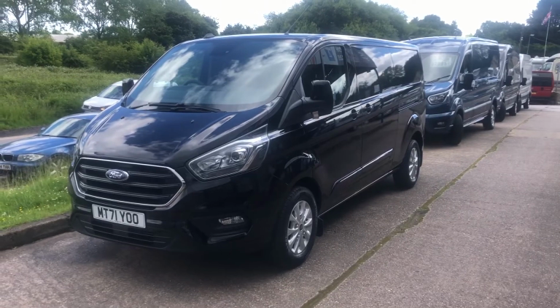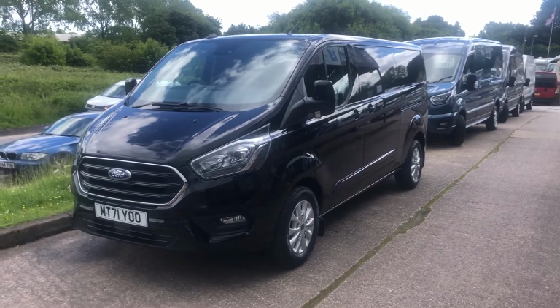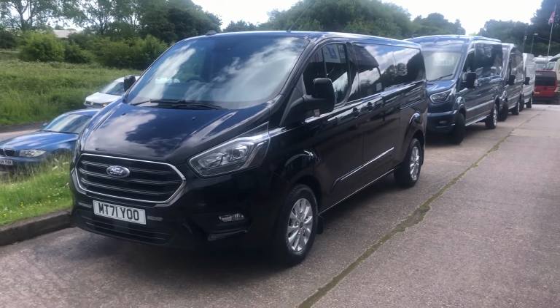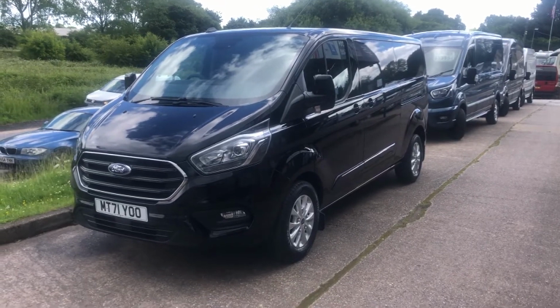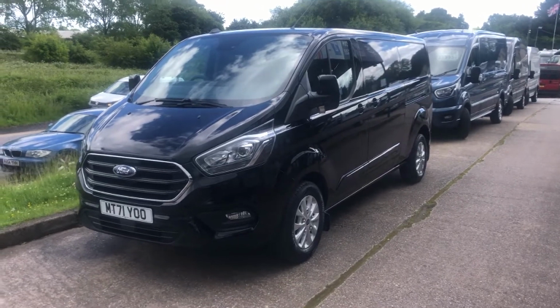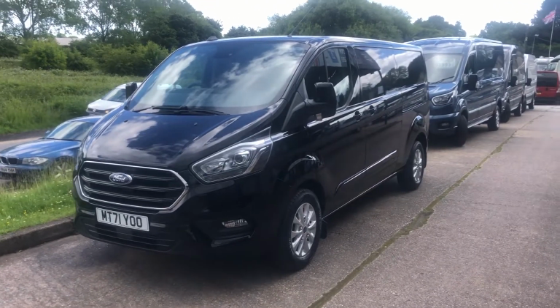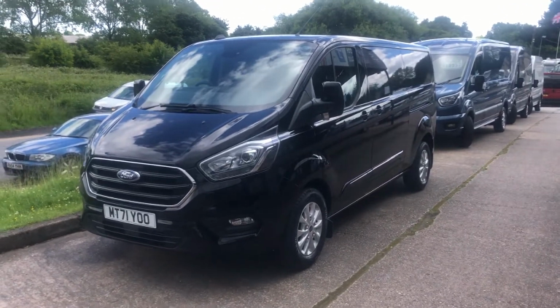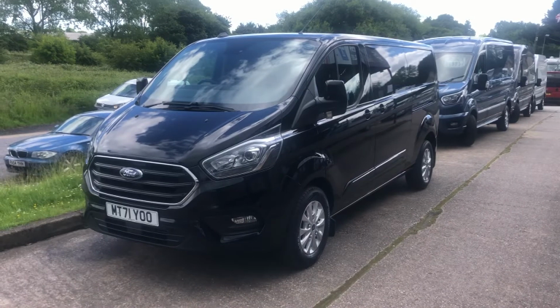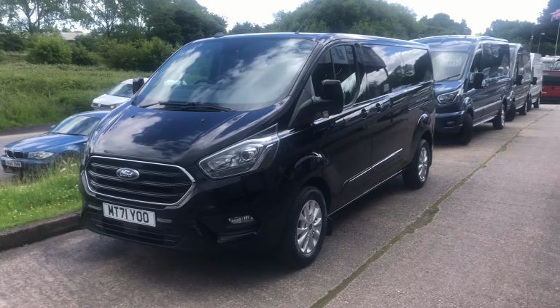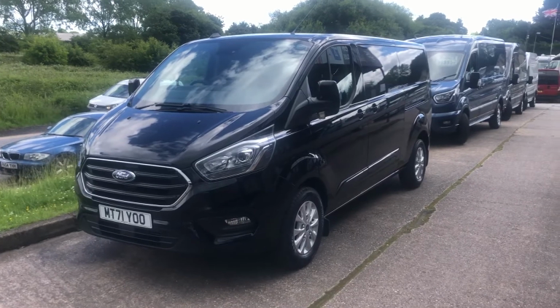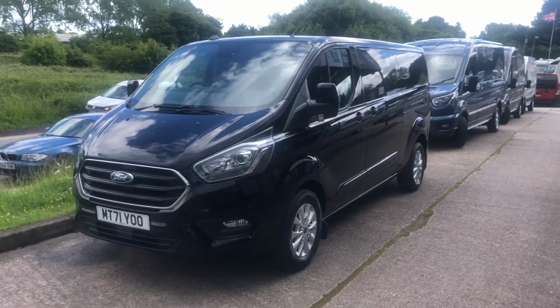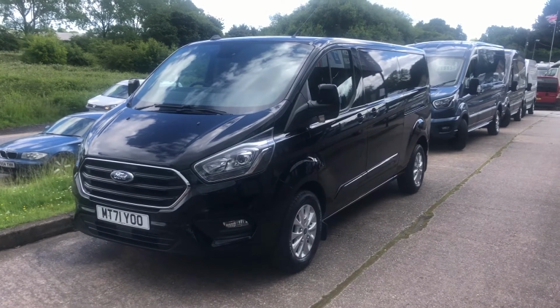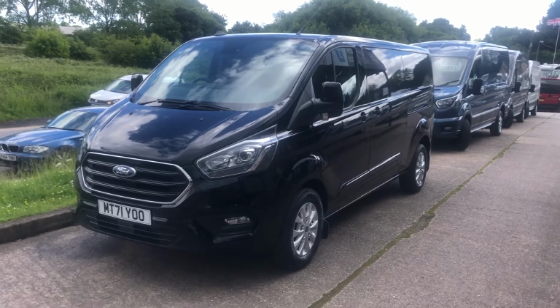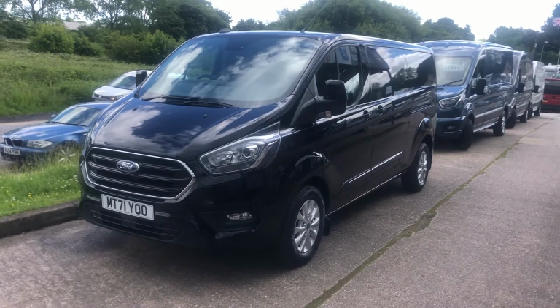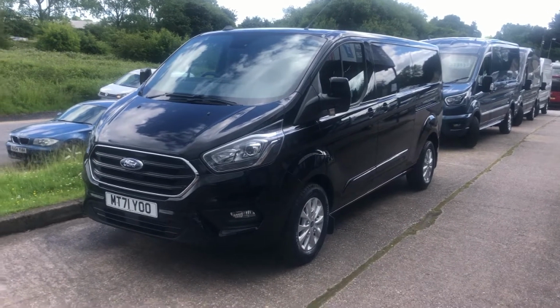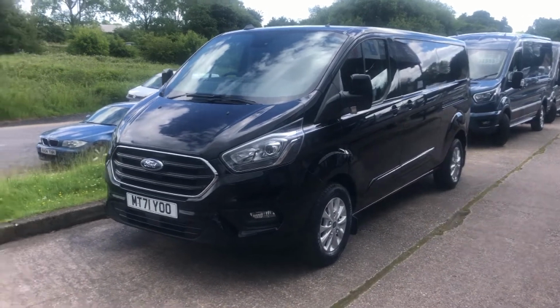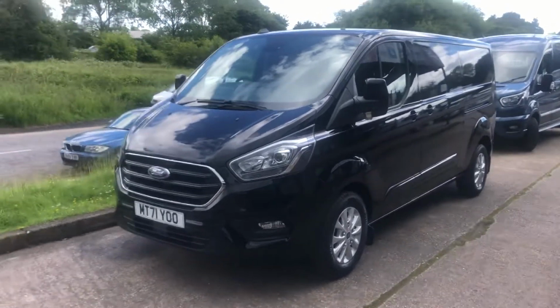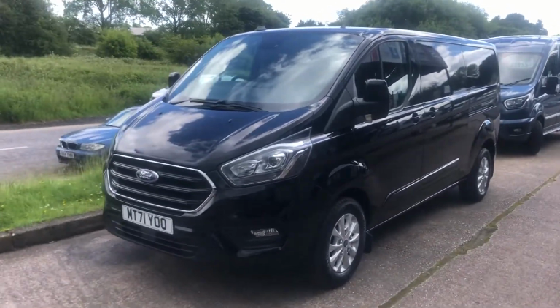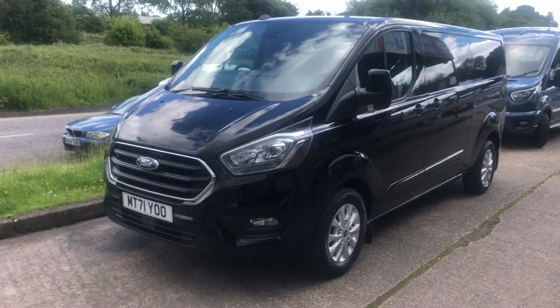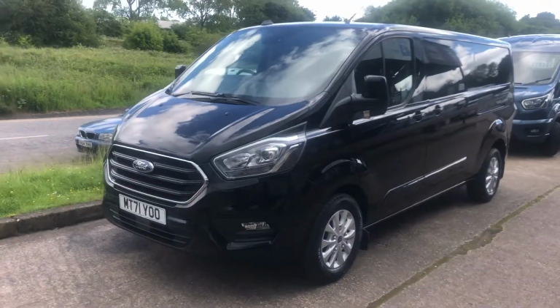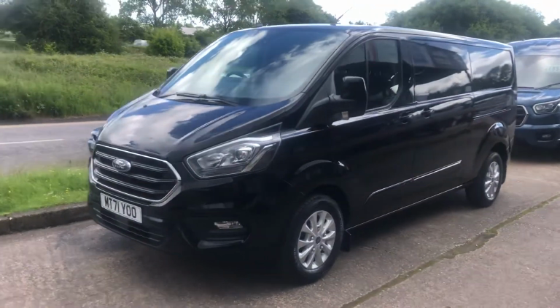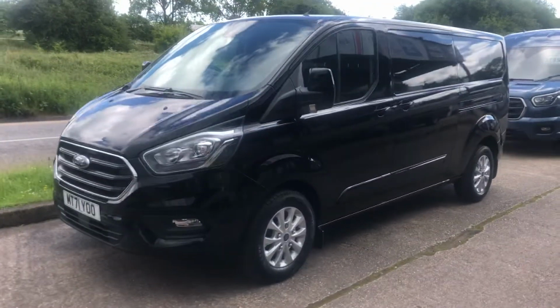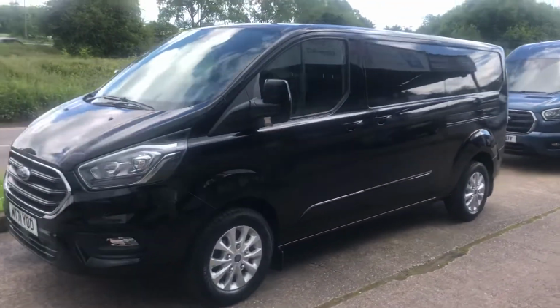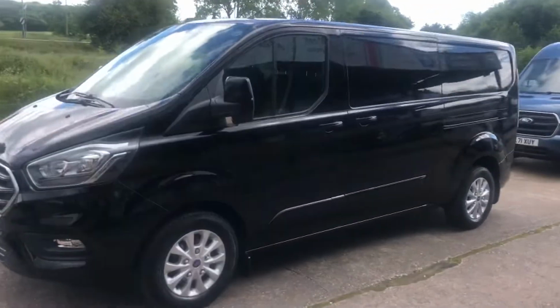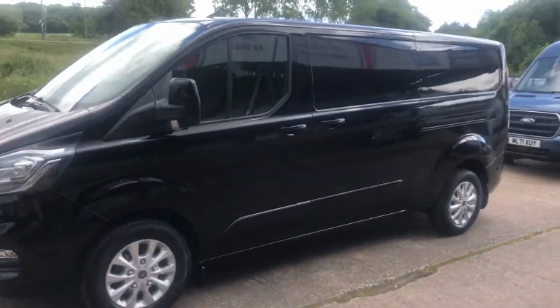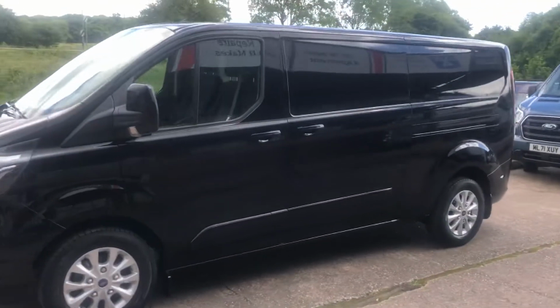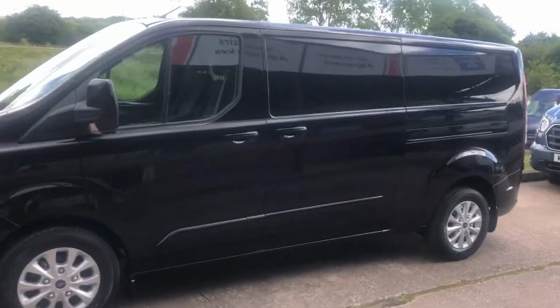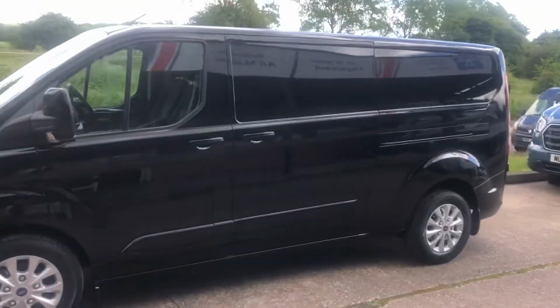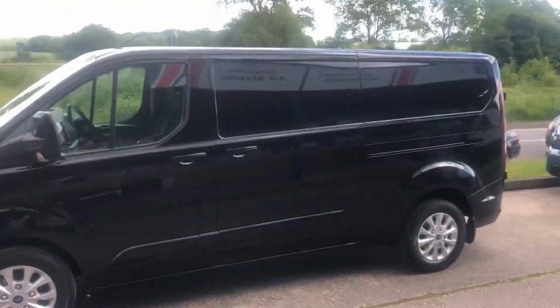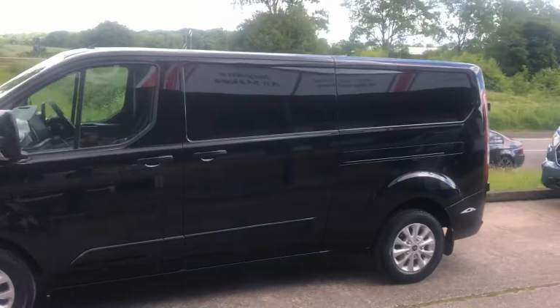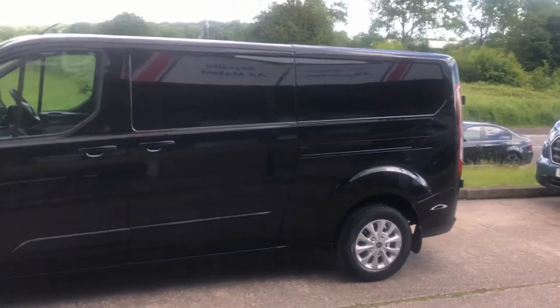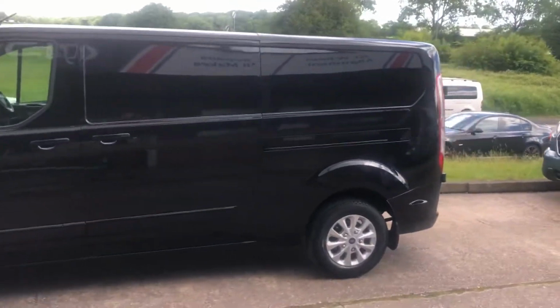Hi Jodie, just doing a quick video of the L2 H1 in black water that we talked about. It's come up really well actually after the valeting - gleaming. I'll just give you a walk round.